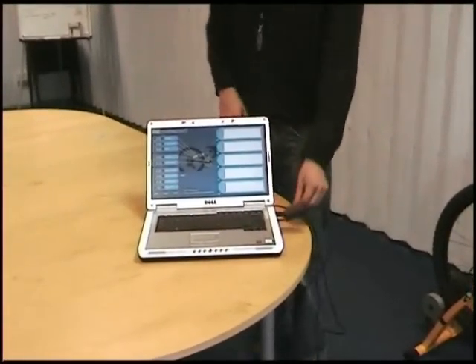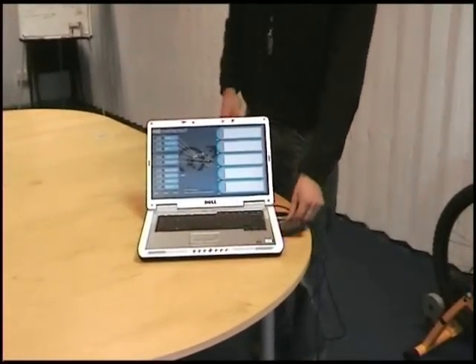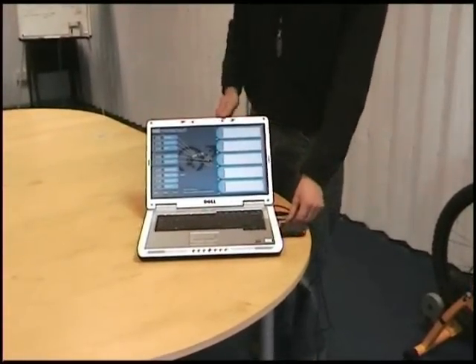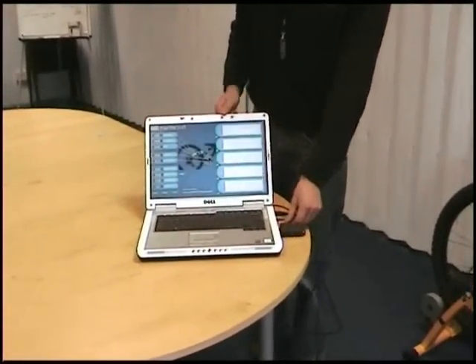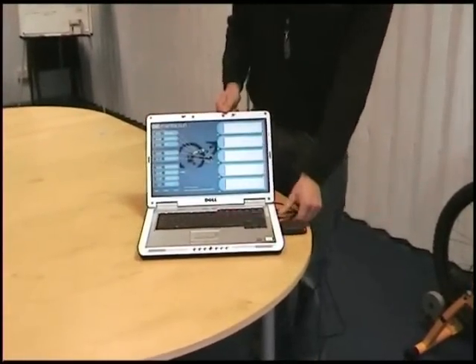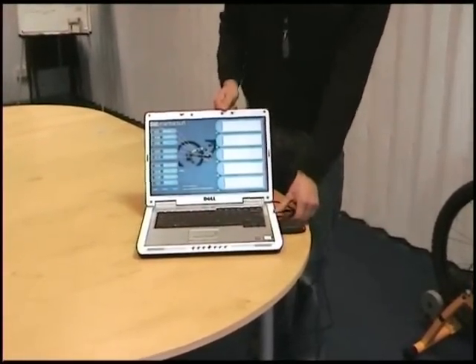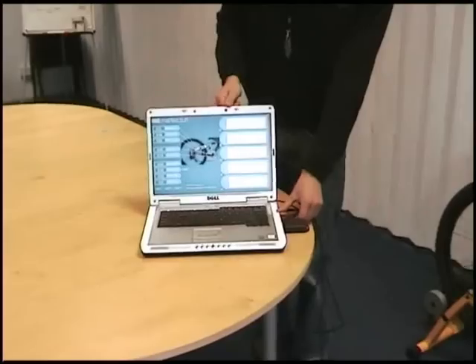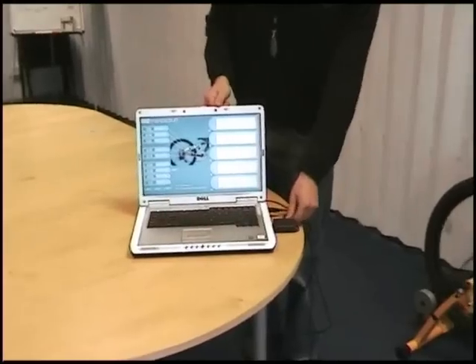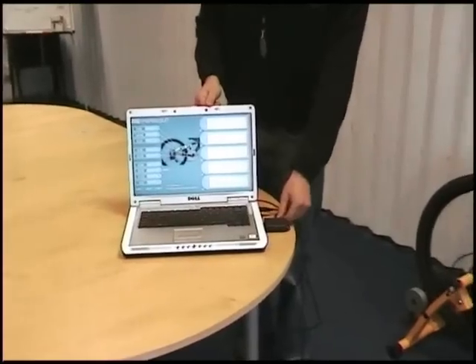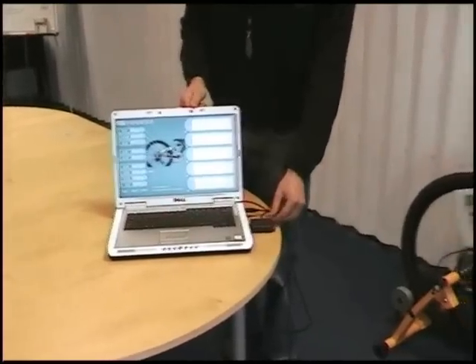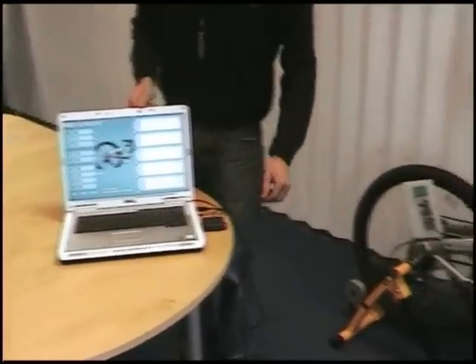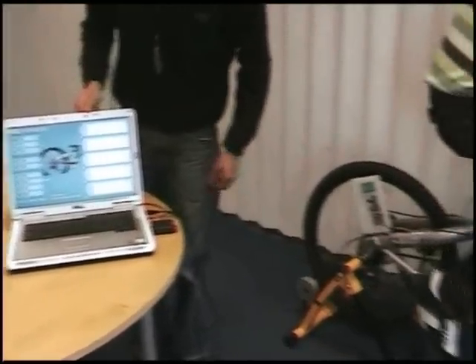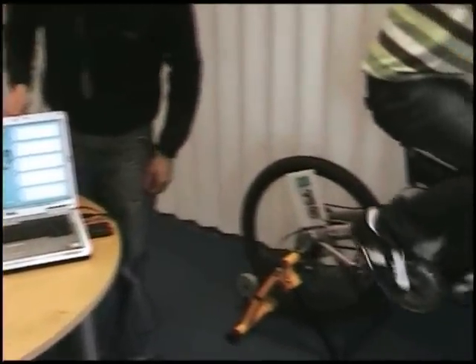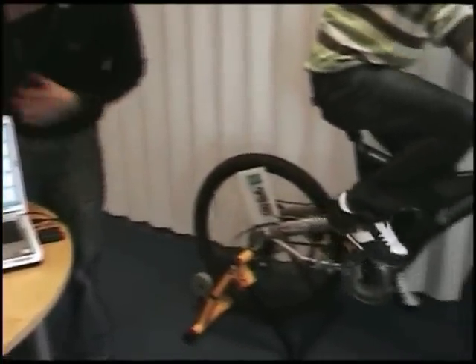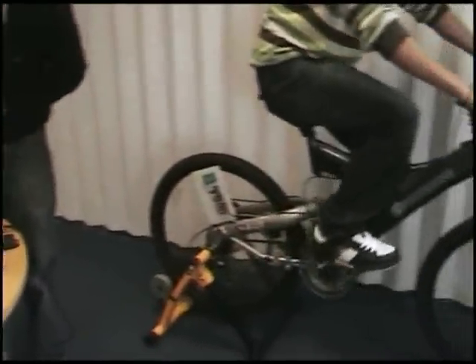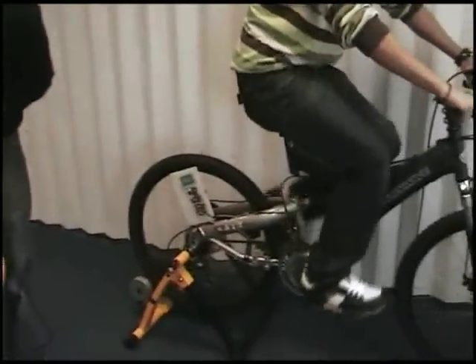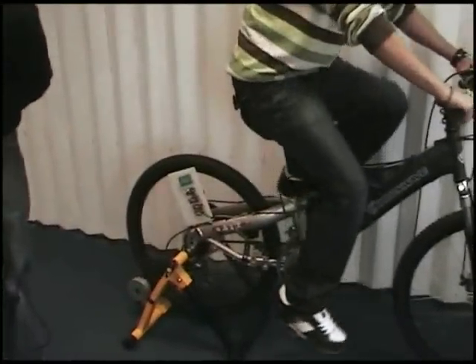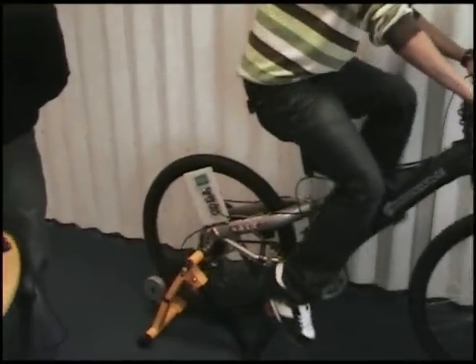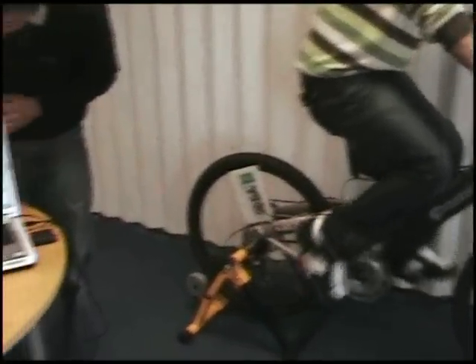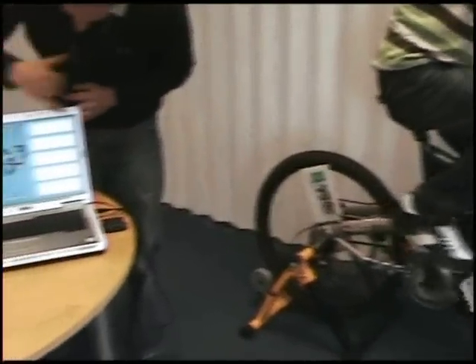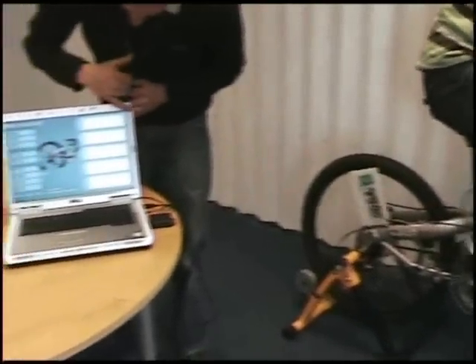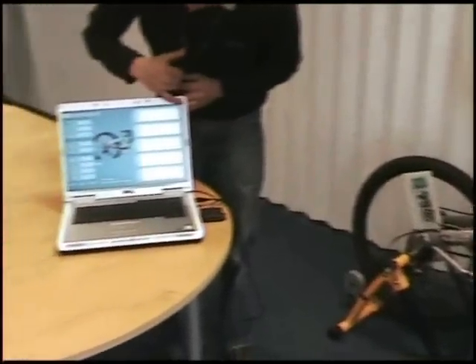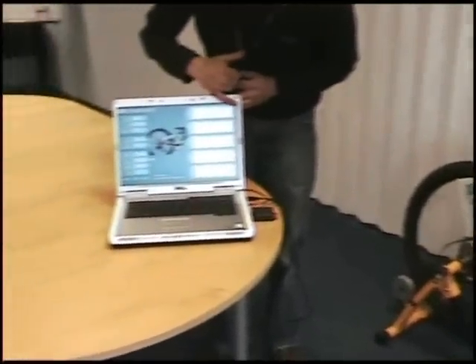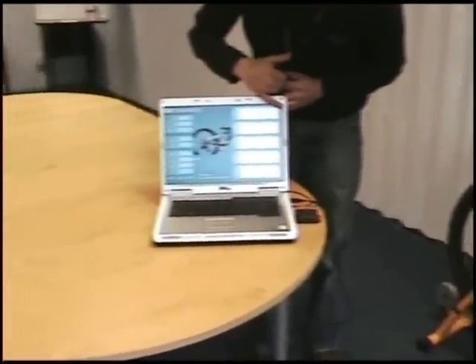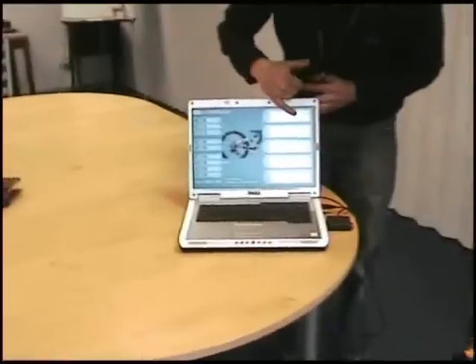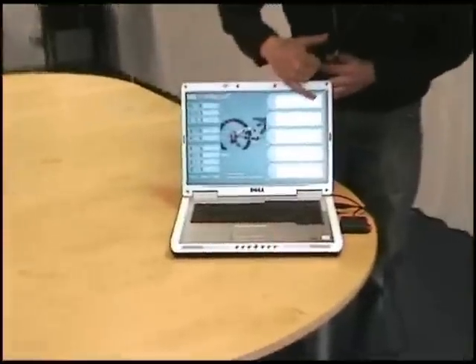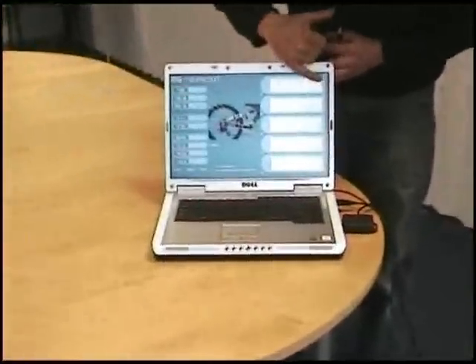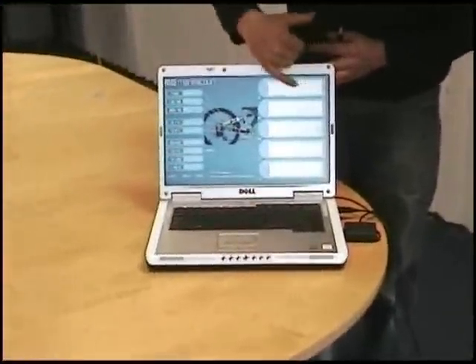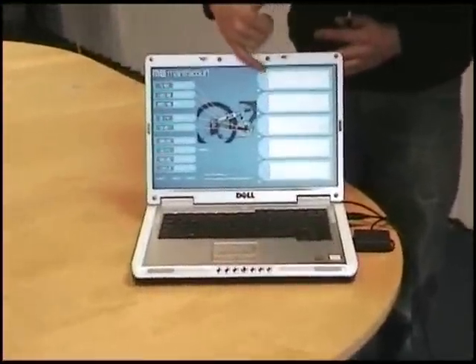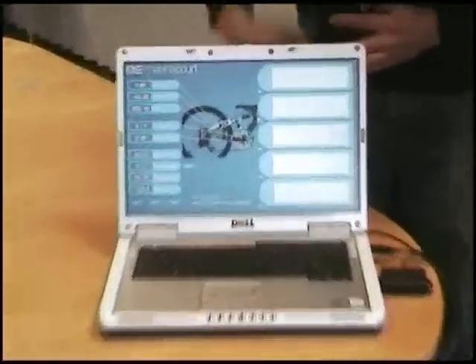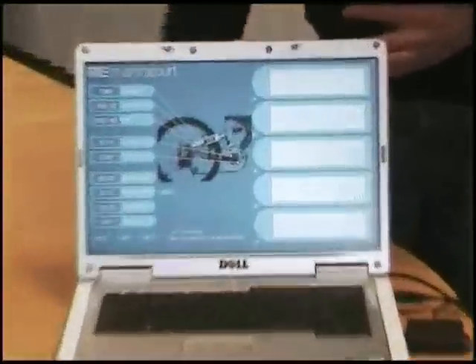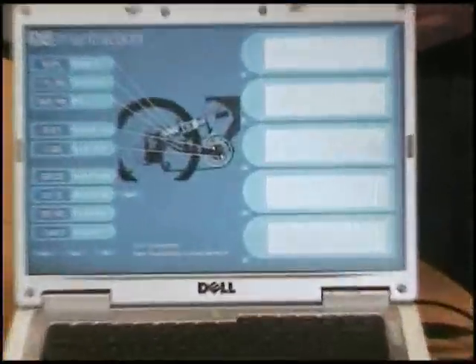So as some data comes in, you can see the software changes and the values change as well.